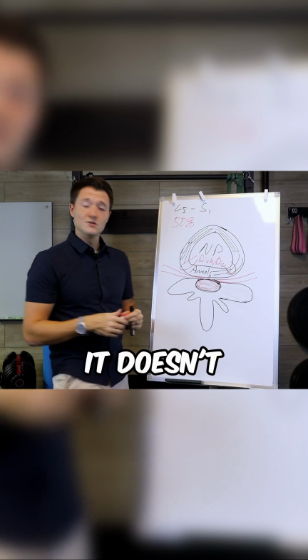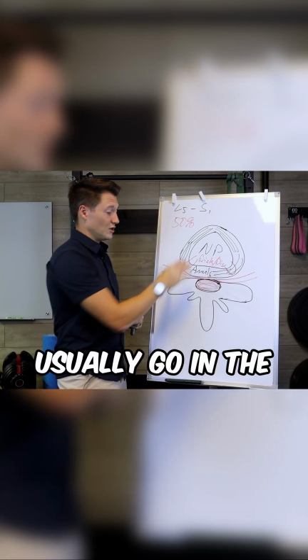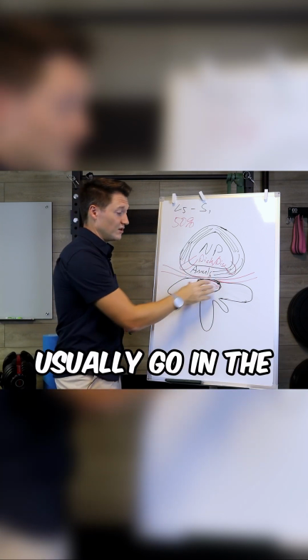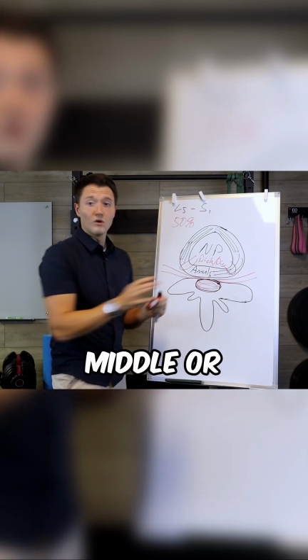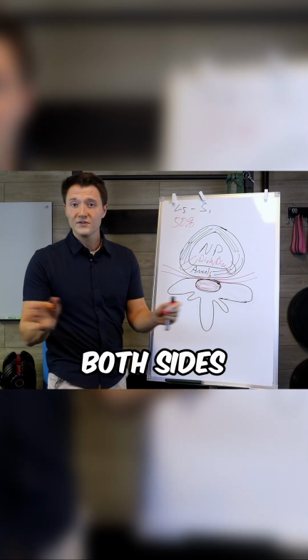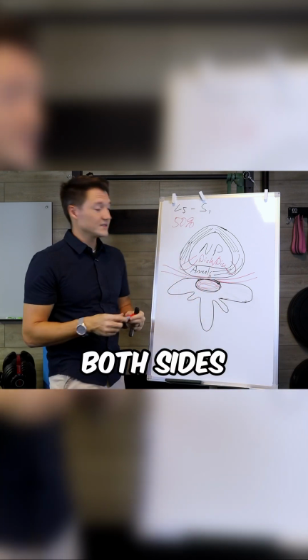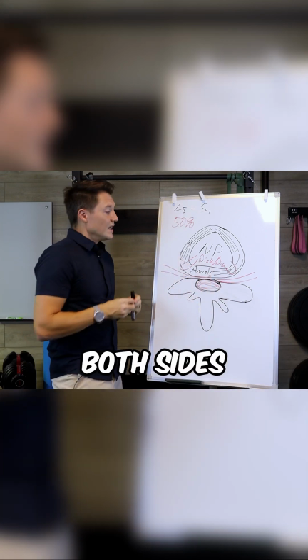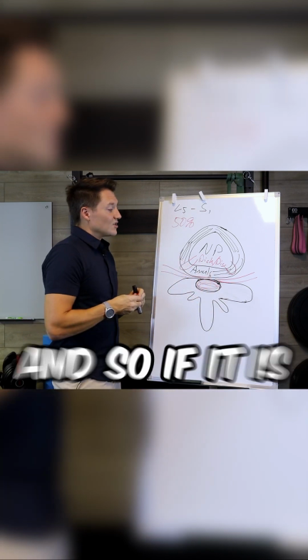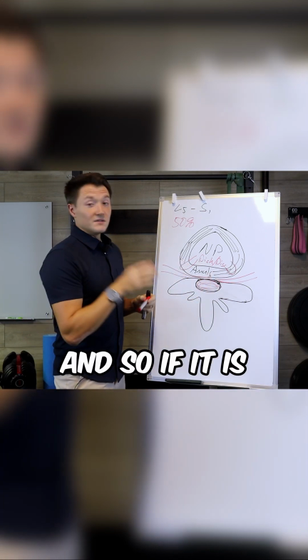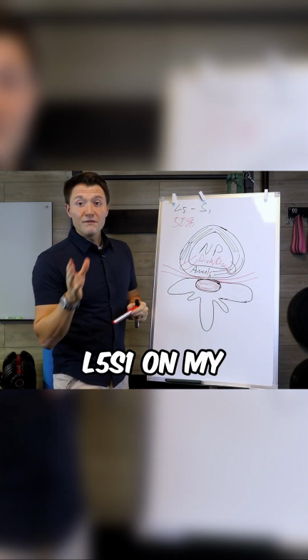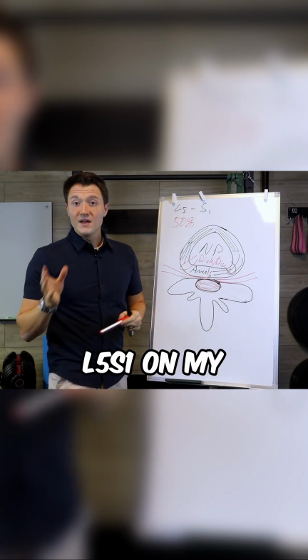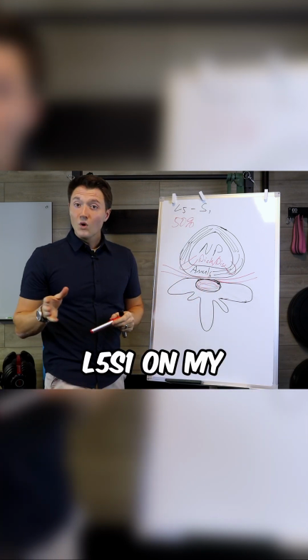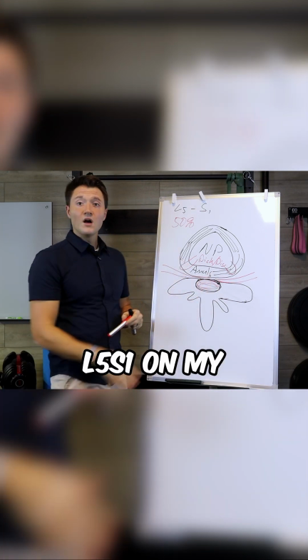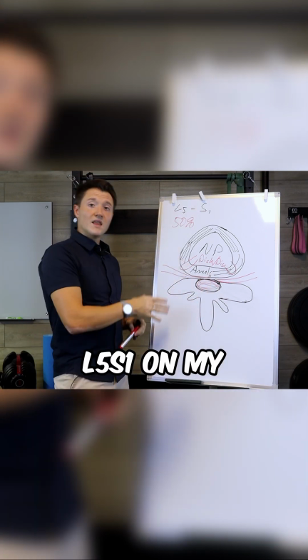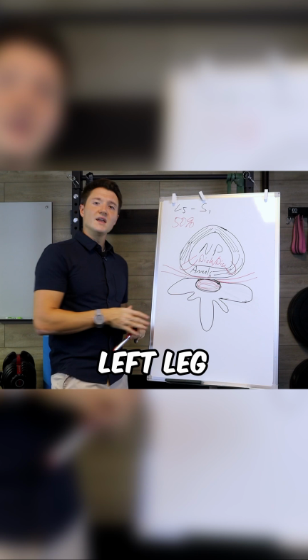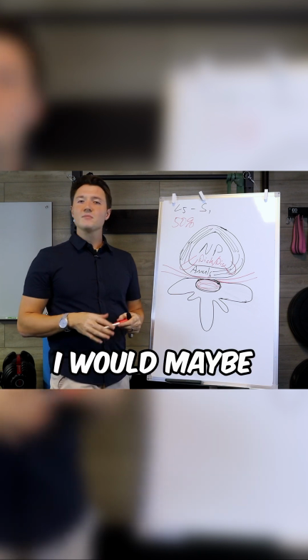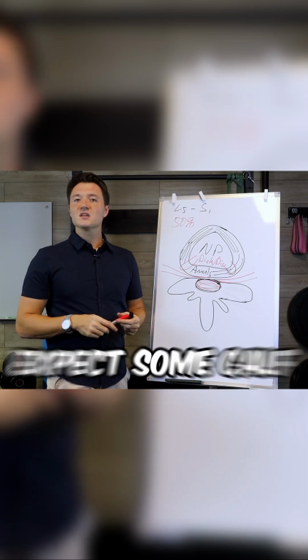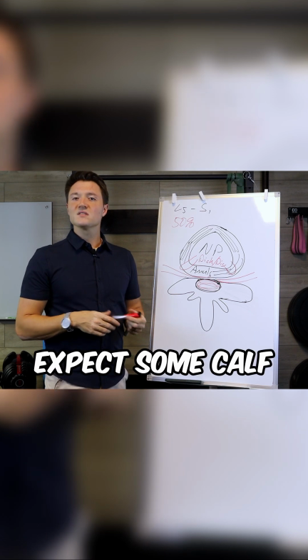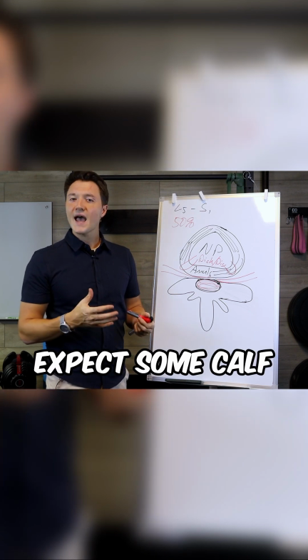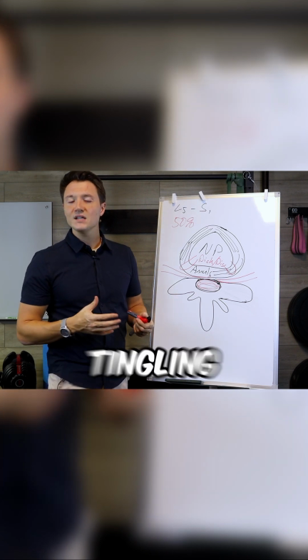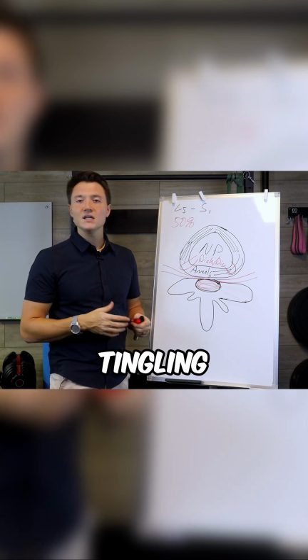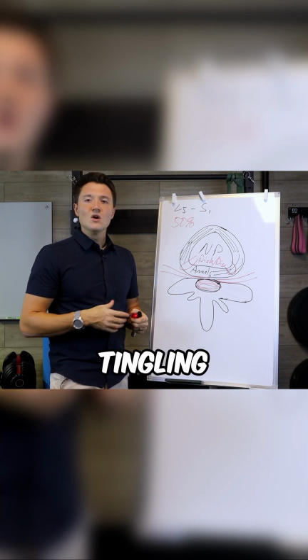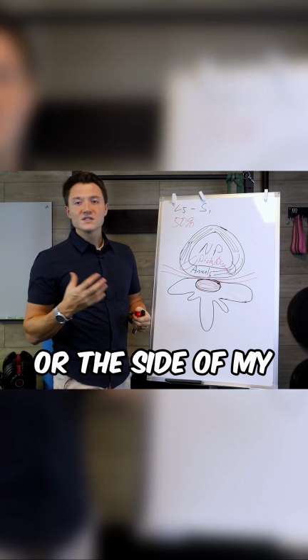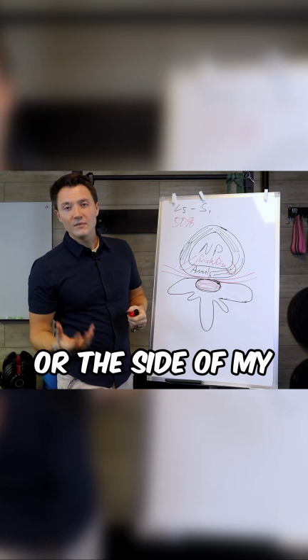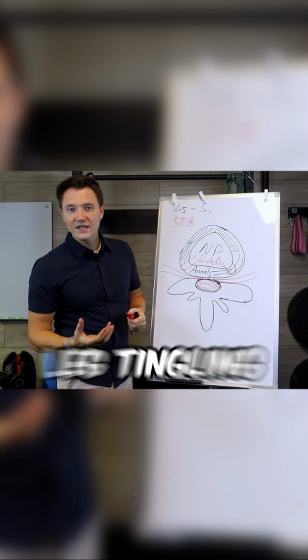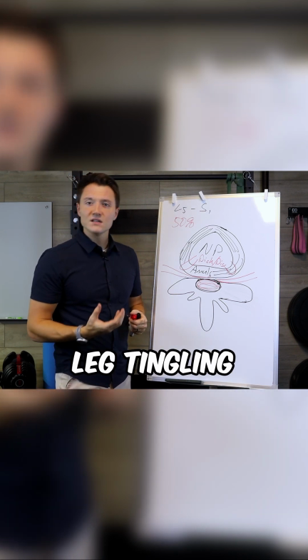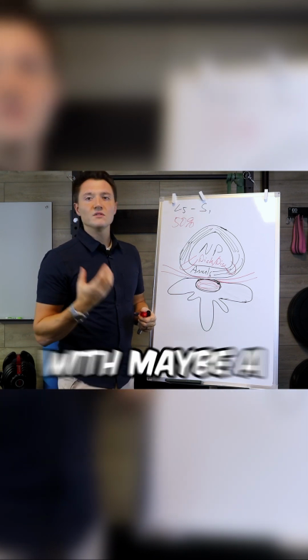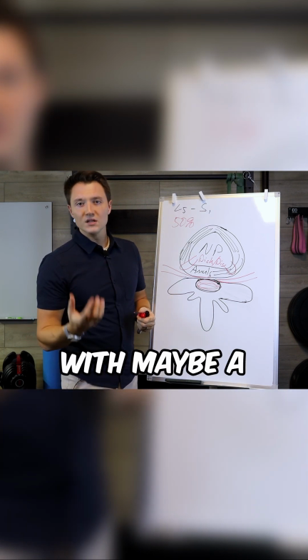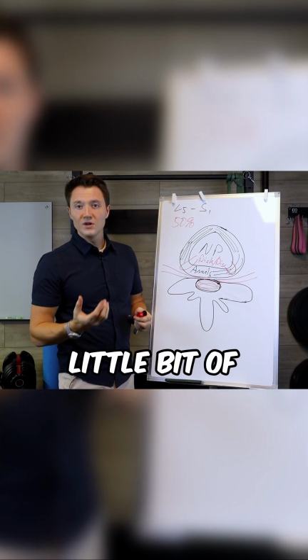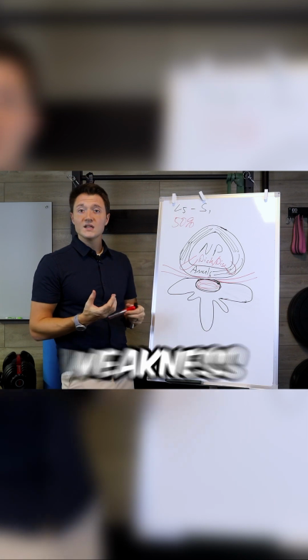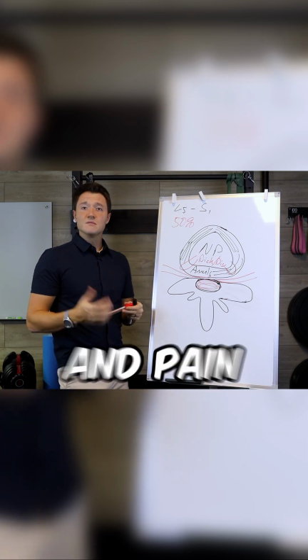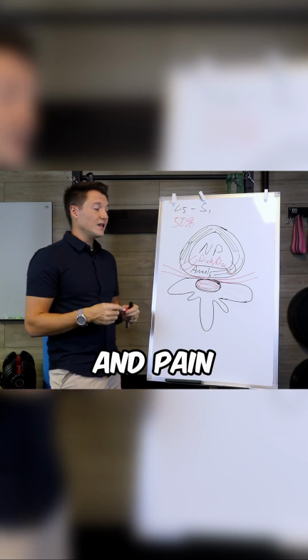It doesn't usually go in the middle or affect both sides. So if it is L5-S1 on my left leg, I would maybe expect some calf tingling or tingling on the side of my leg, with maybe a little bit of weakness and pain.